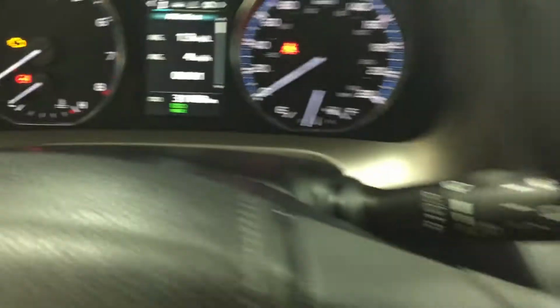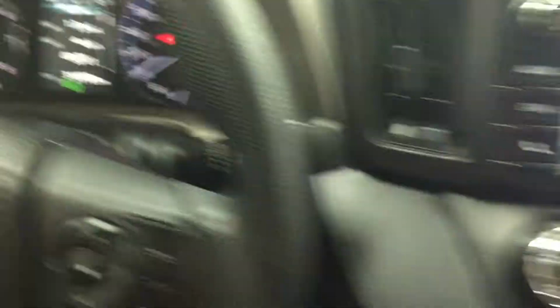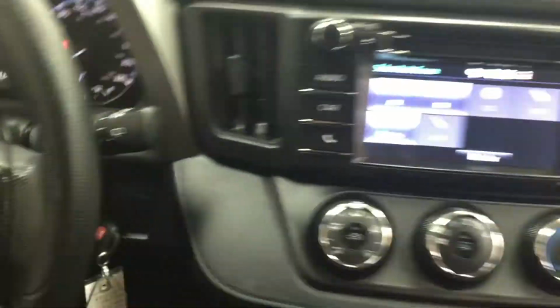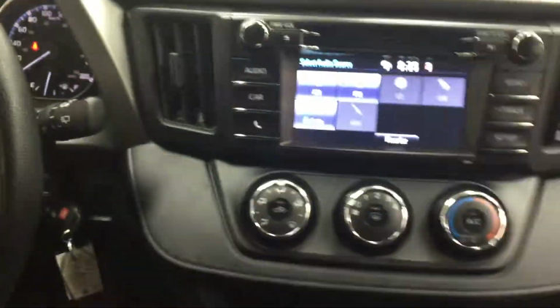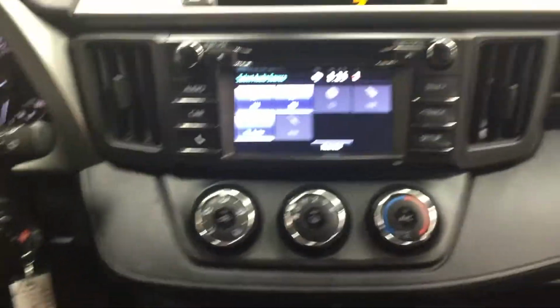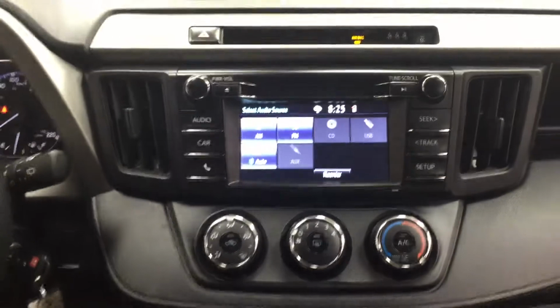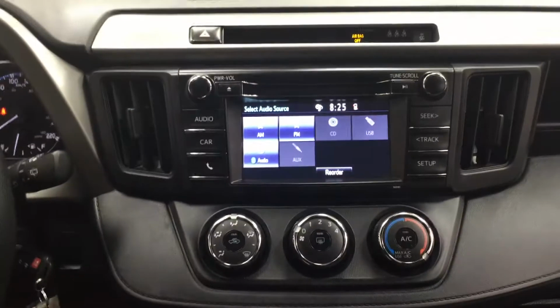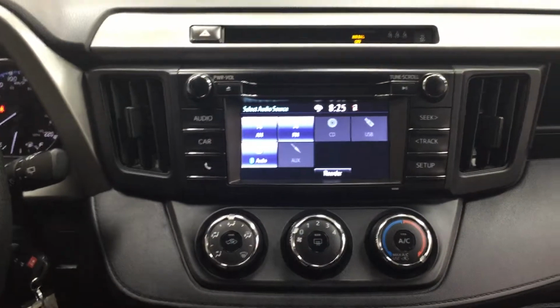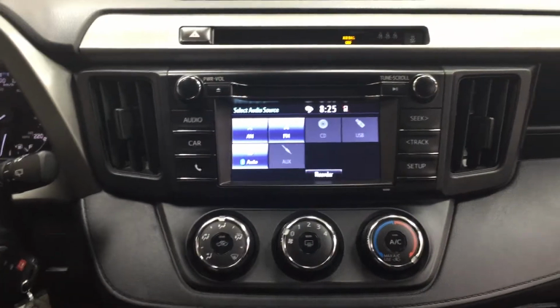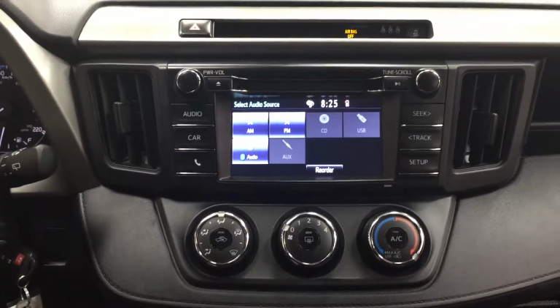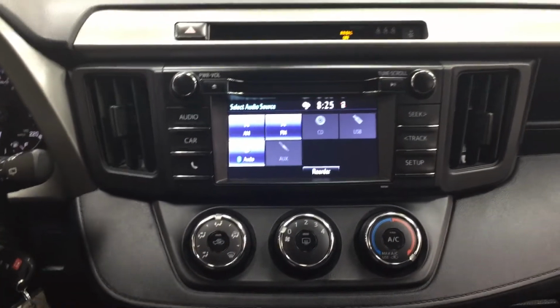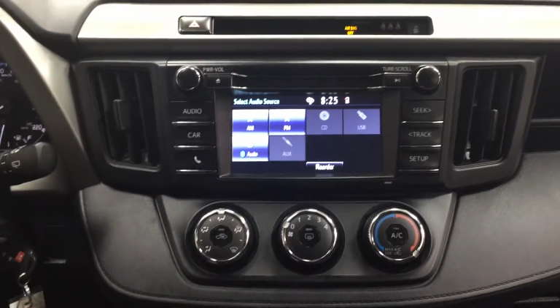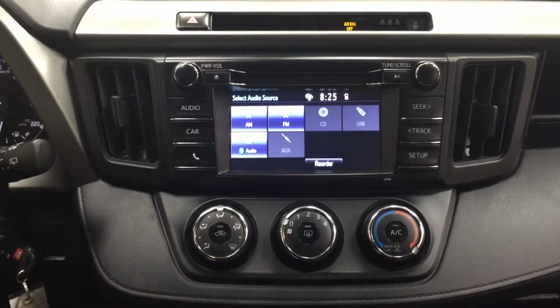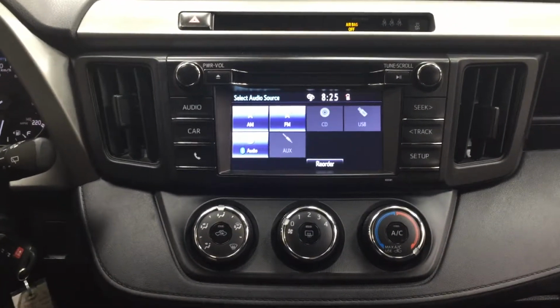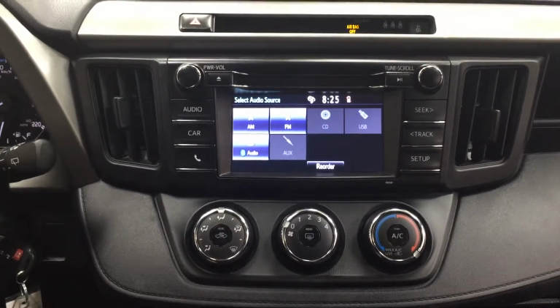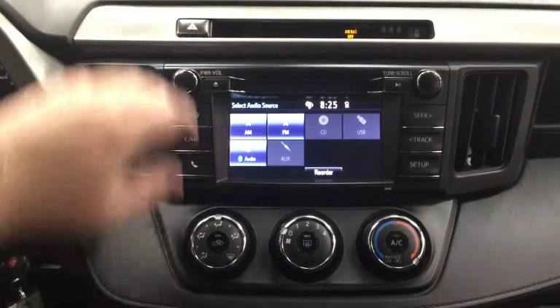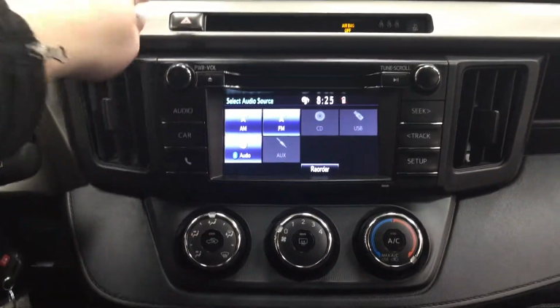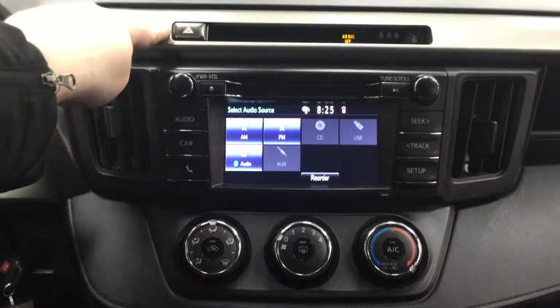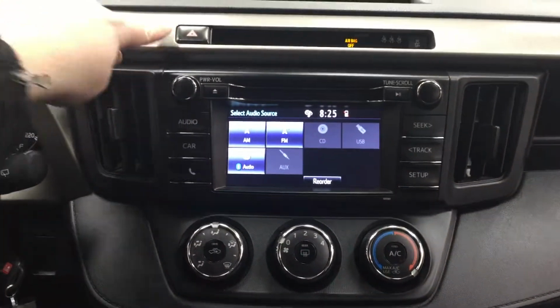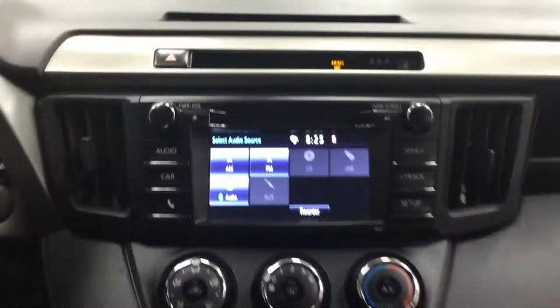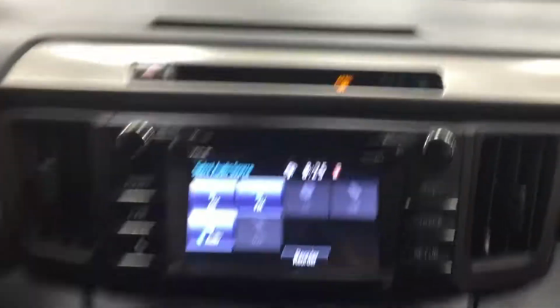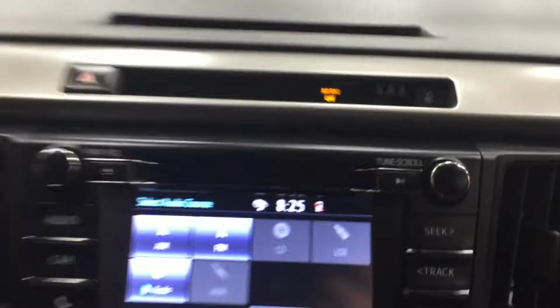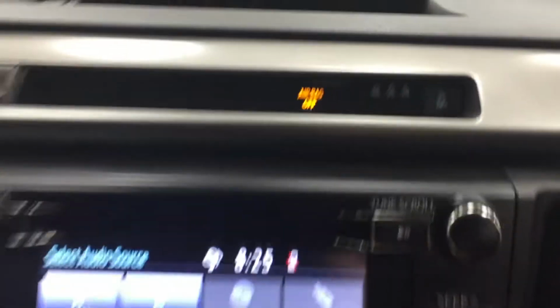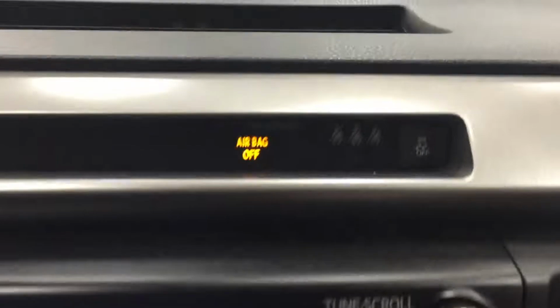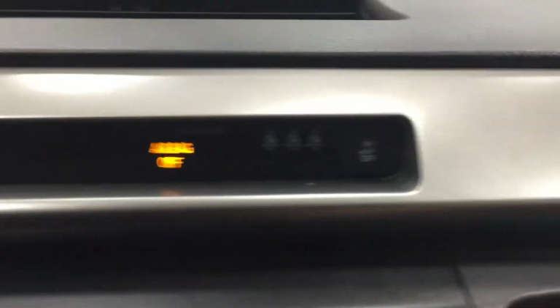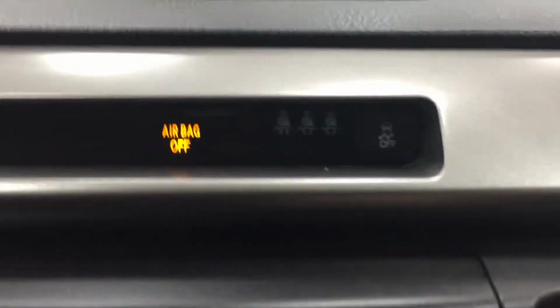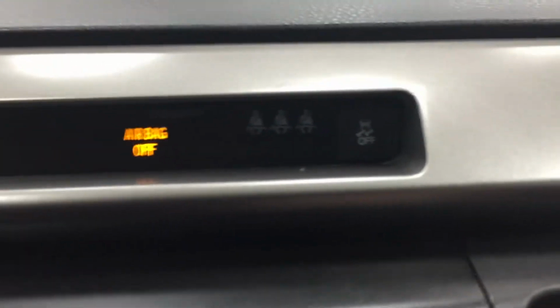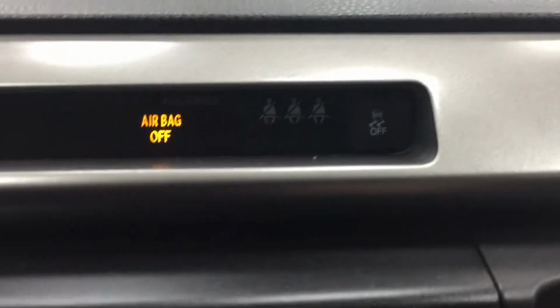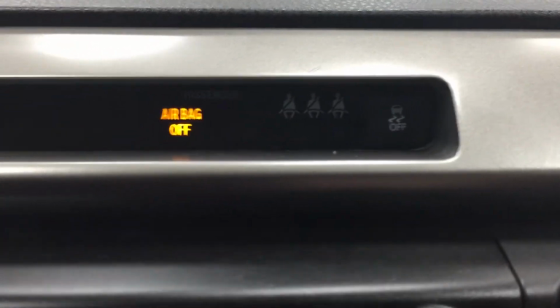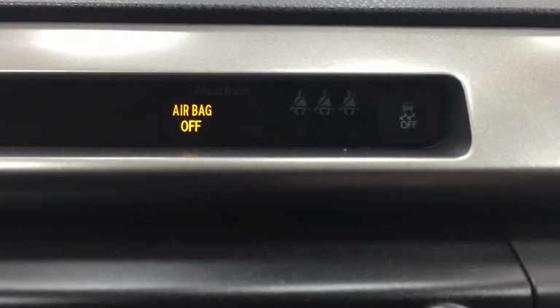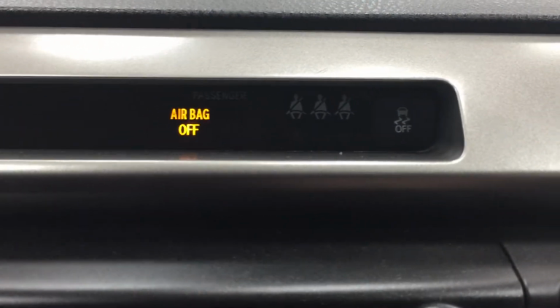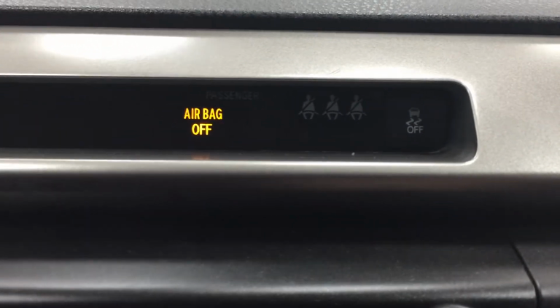Now we're going to be taking a look at your center dash as well as your touch panel display. If you take a look at the very top, you have your hazard lights. Over in your right hand corner, you're going to see your traction control on and off.